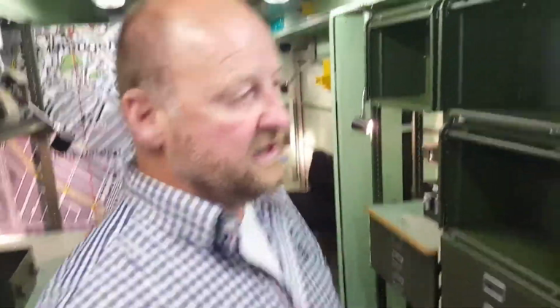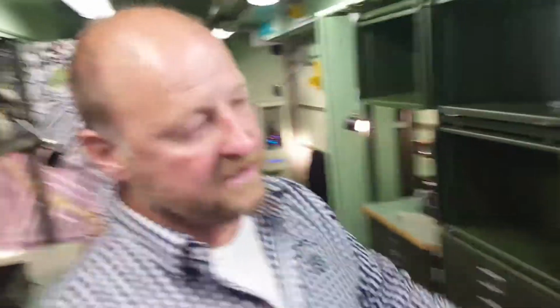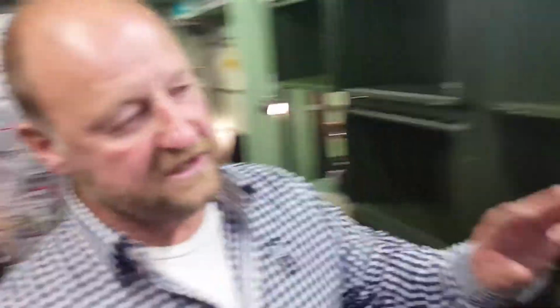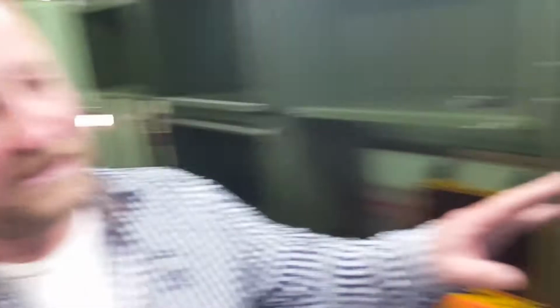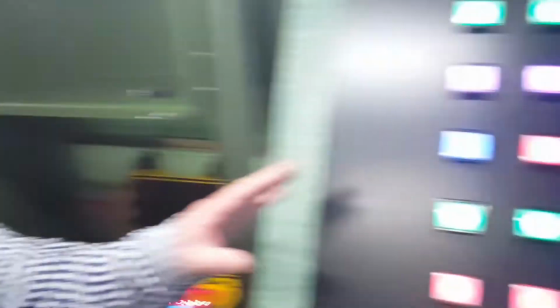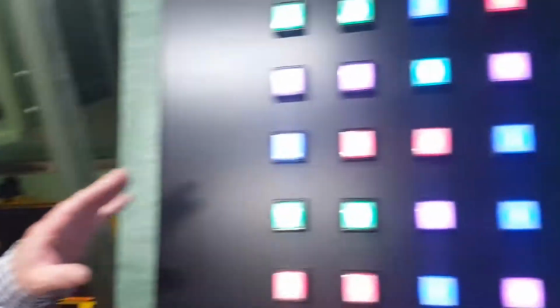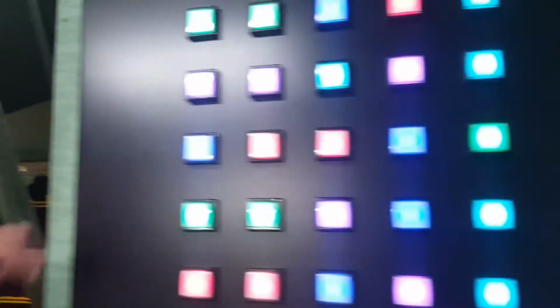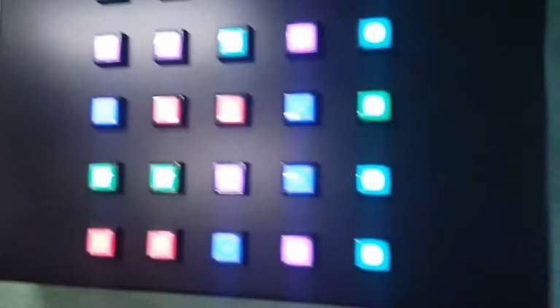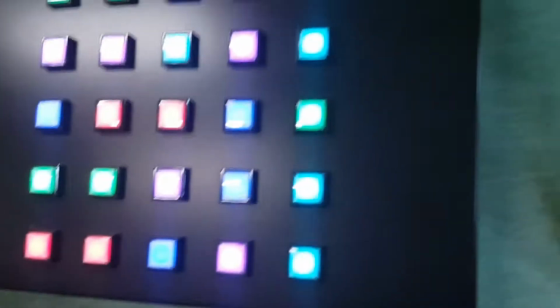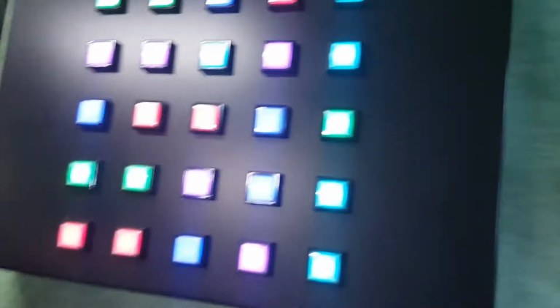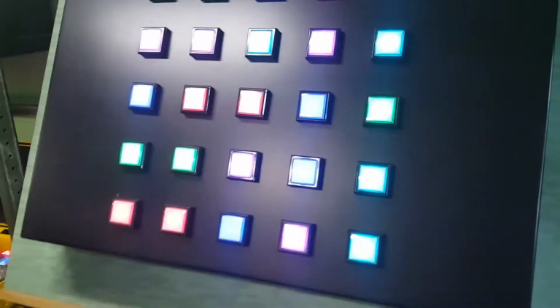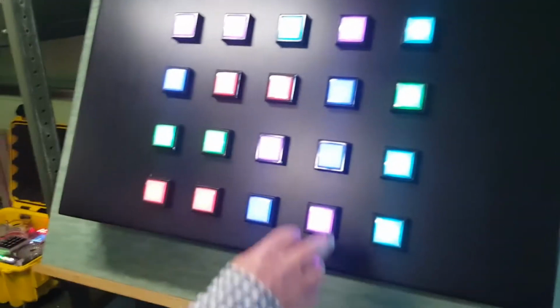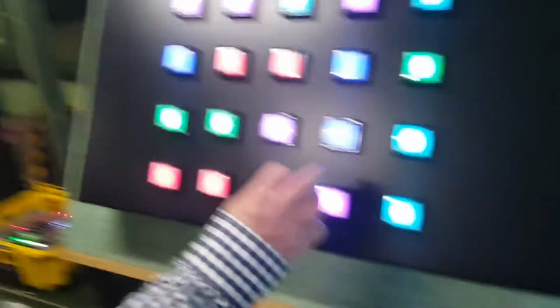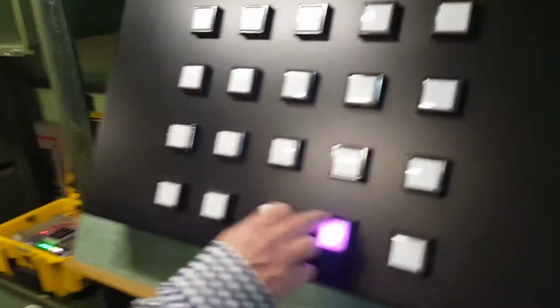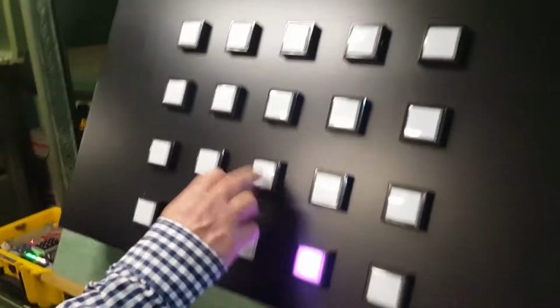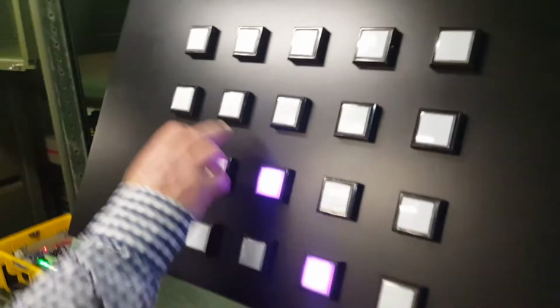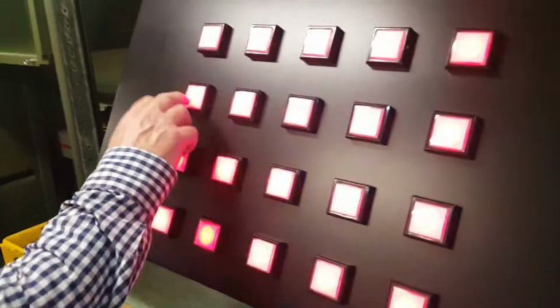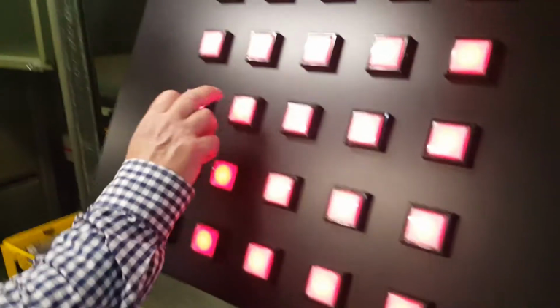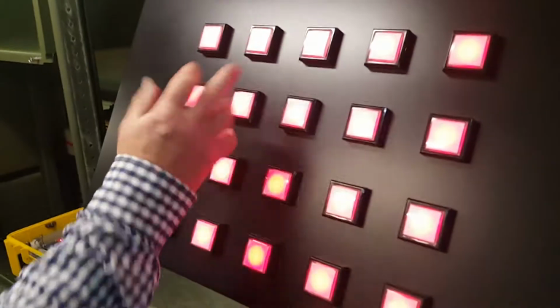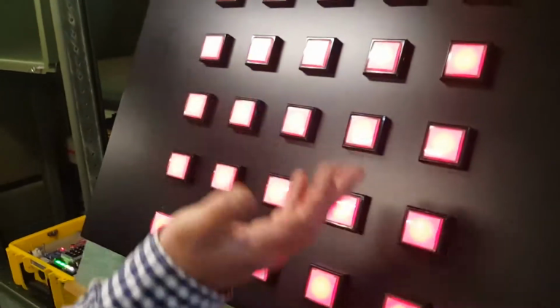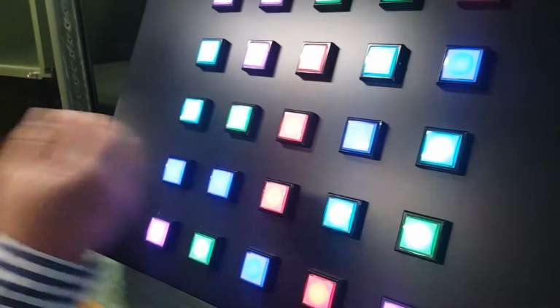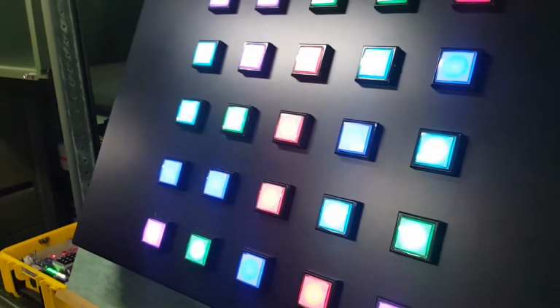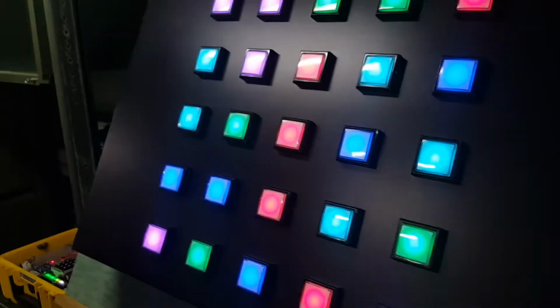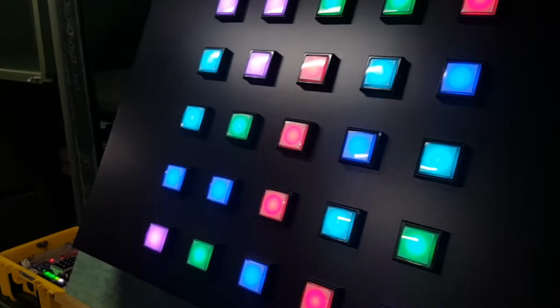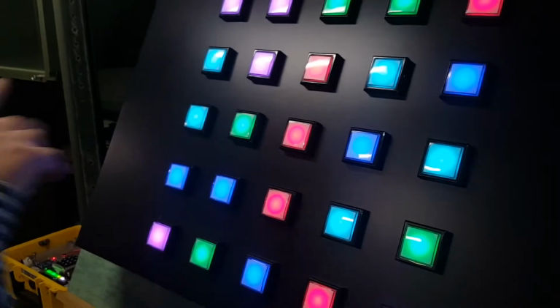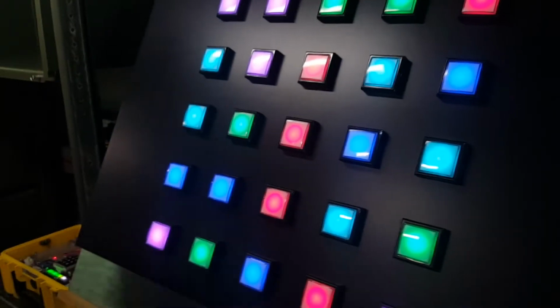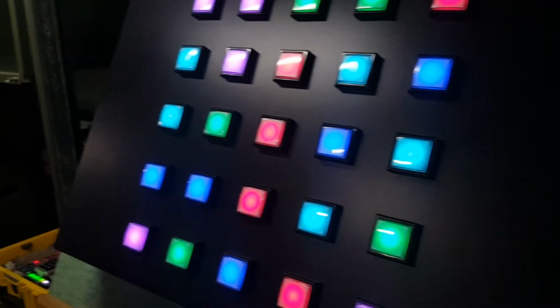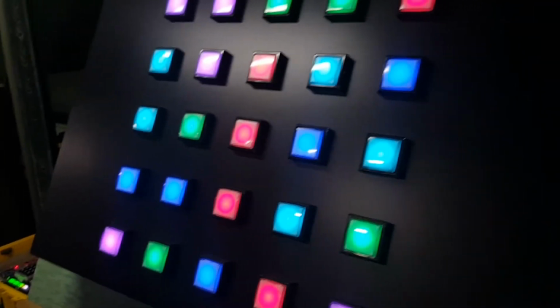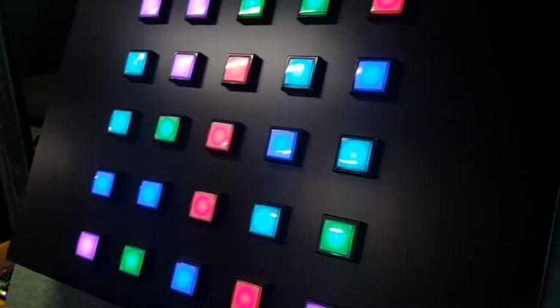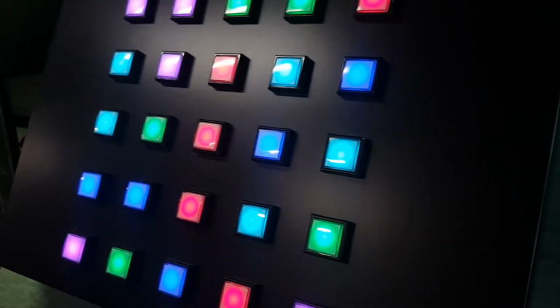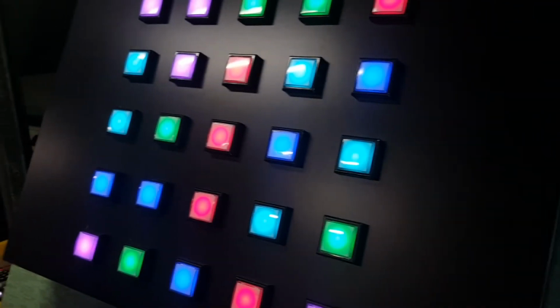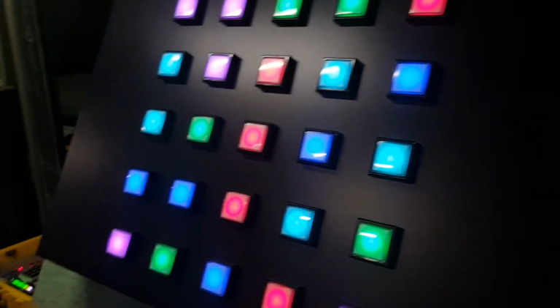So this is a memory game. People have to find the right color combinations.